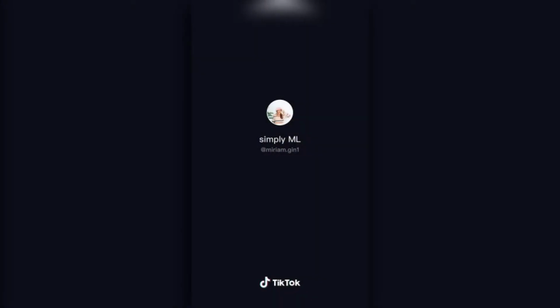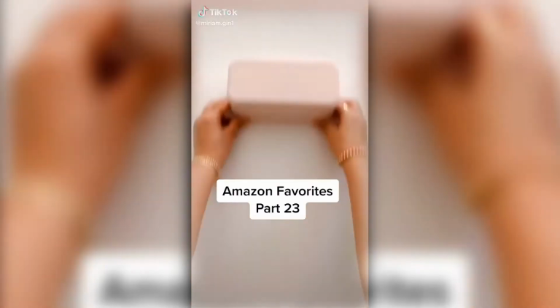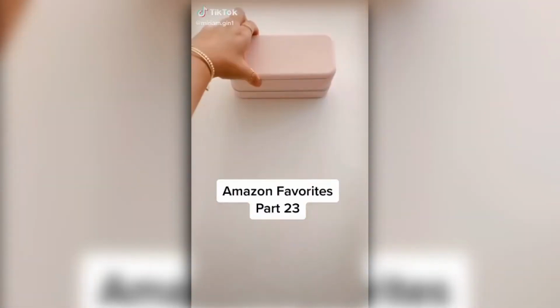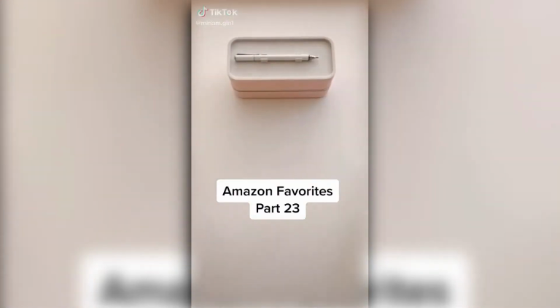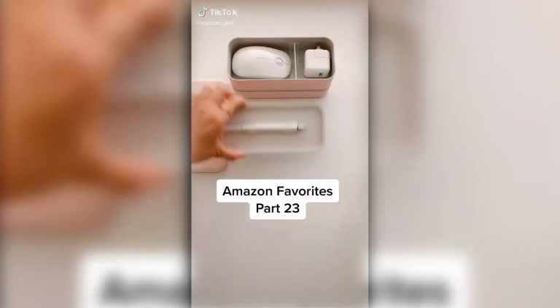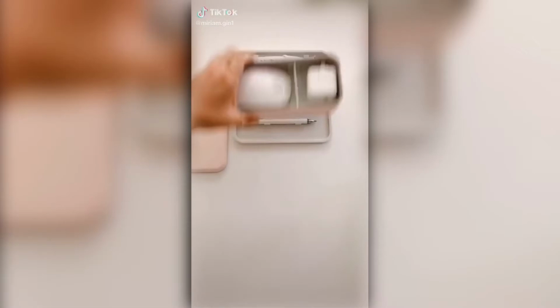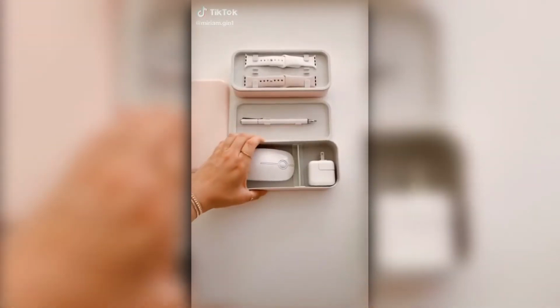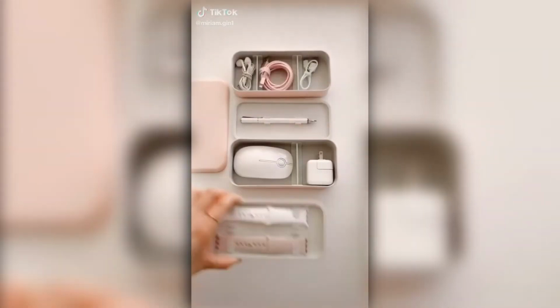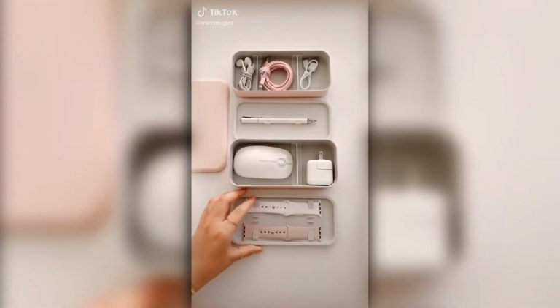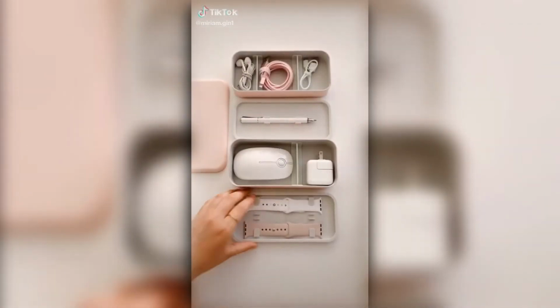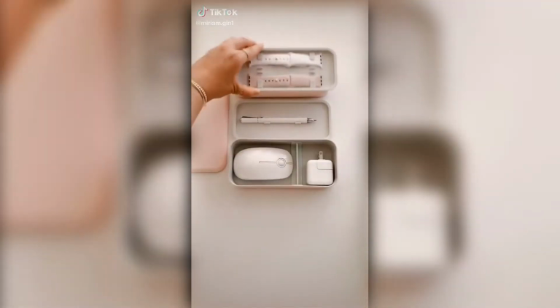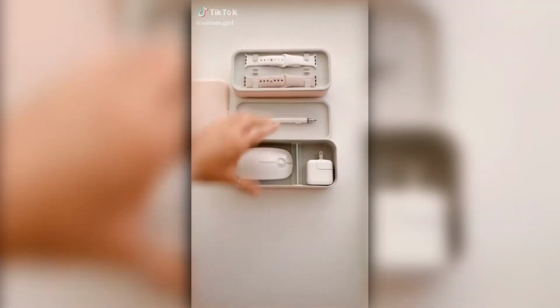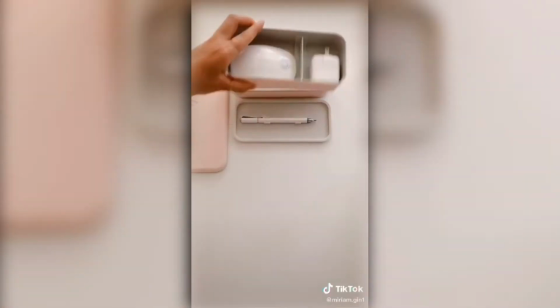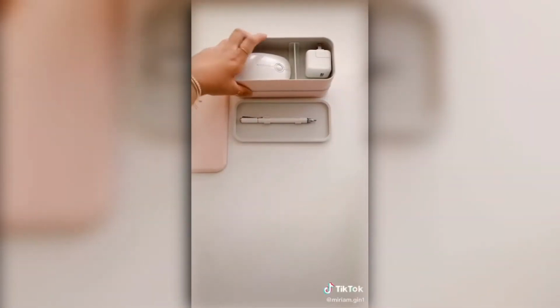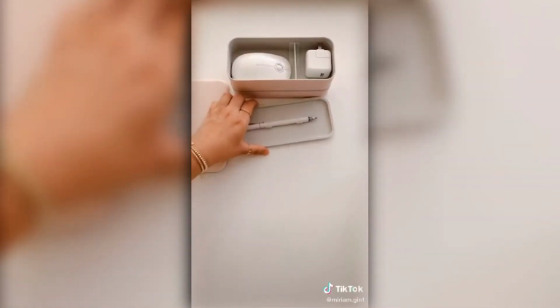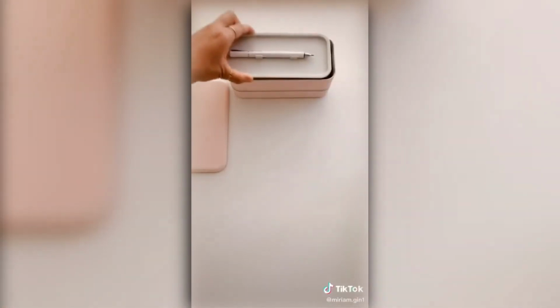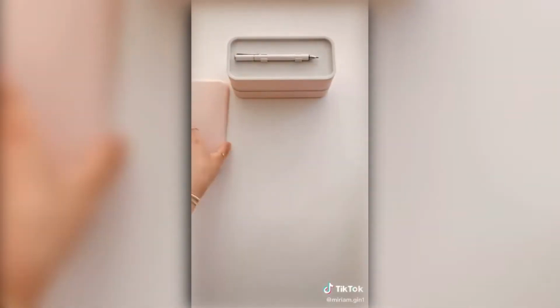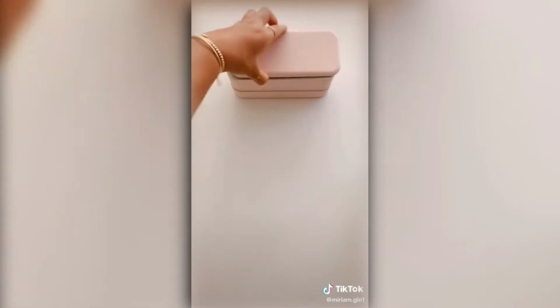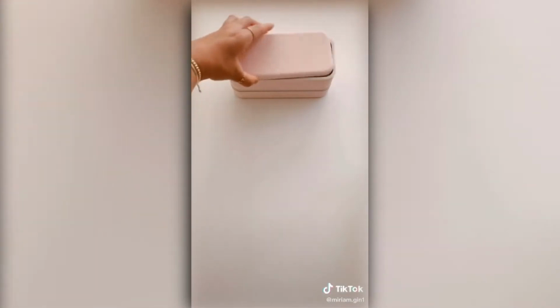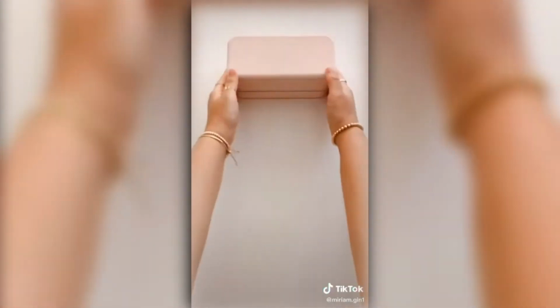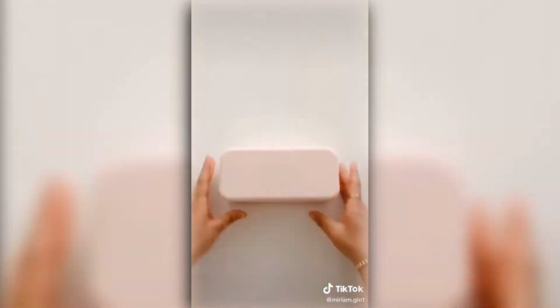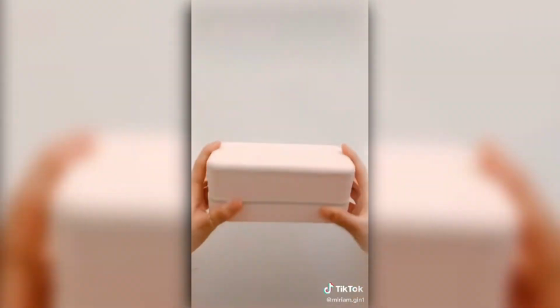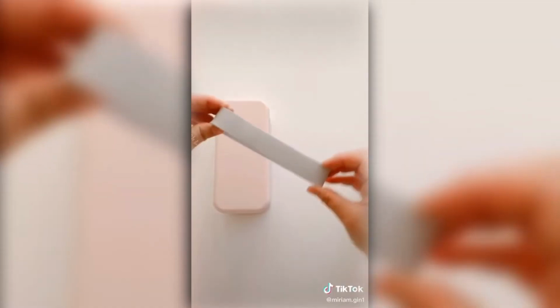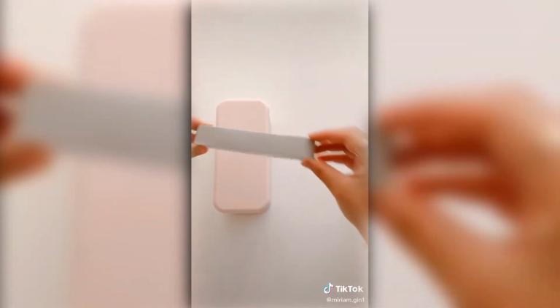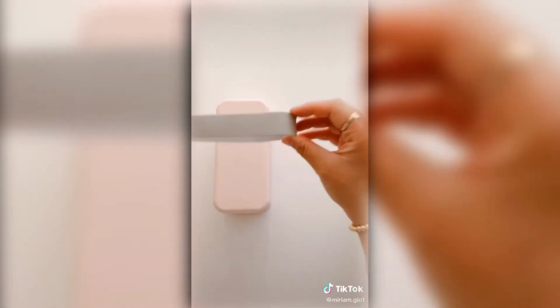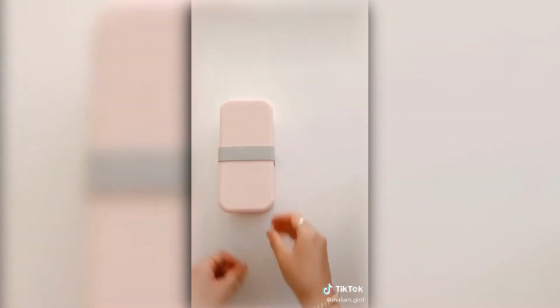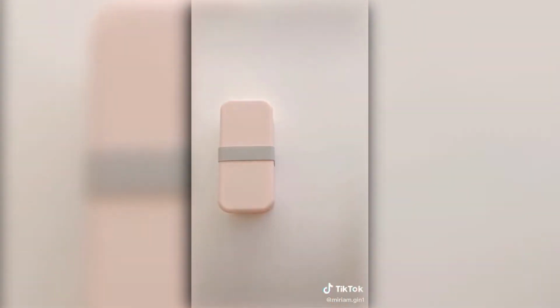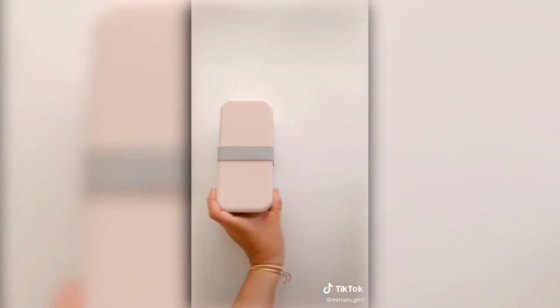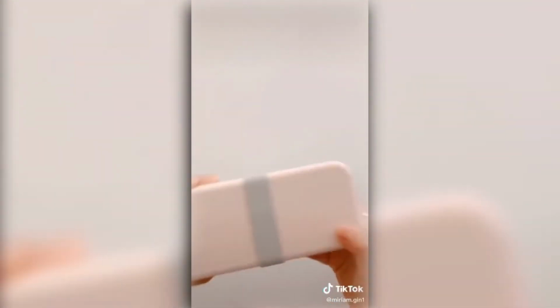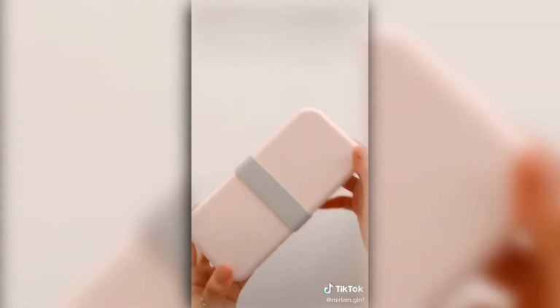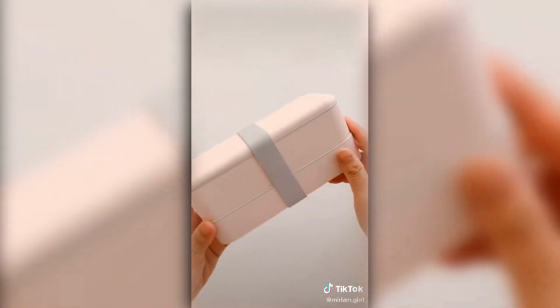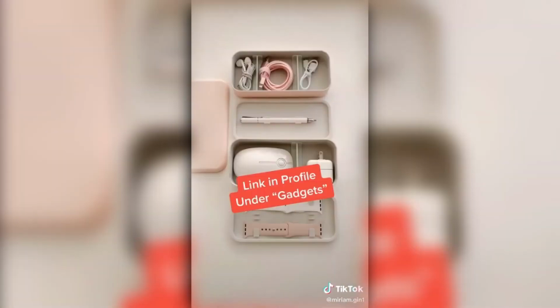Amazon favorites part 23. This travel tech box holds all of my small tech accessories like my stylus pen, Apple Watch bands, mouse, and other accessories. The inside dividers are removable and adjustable. The link can be found in my profile under gadgets.